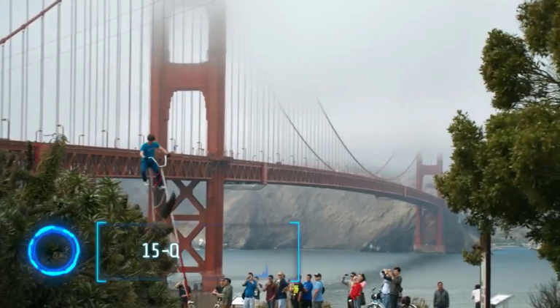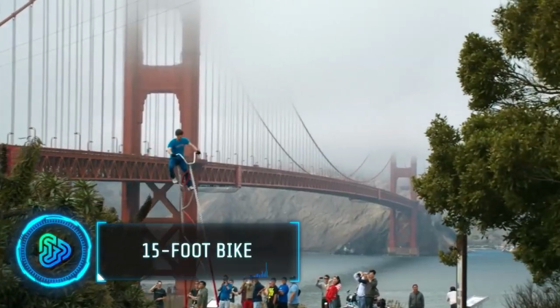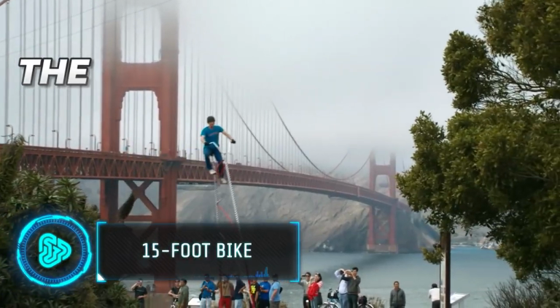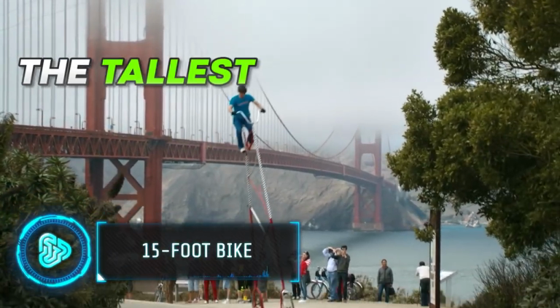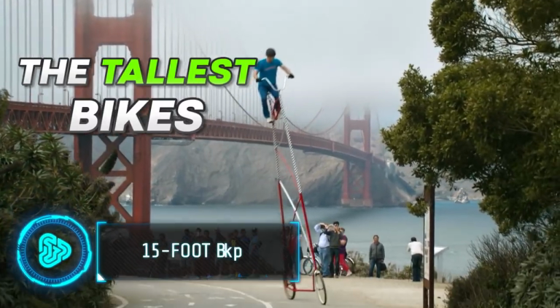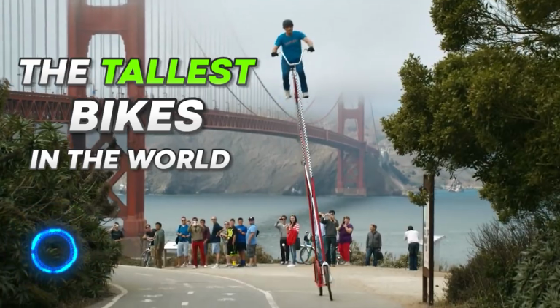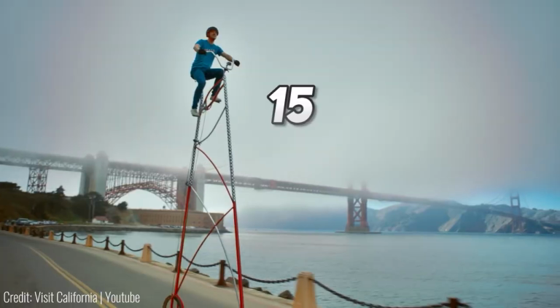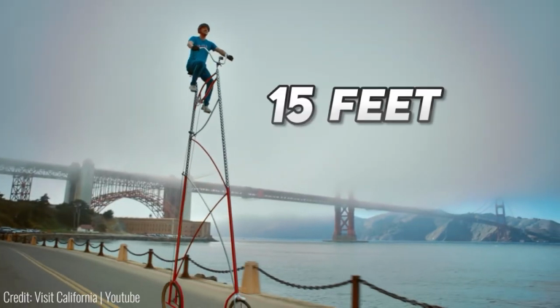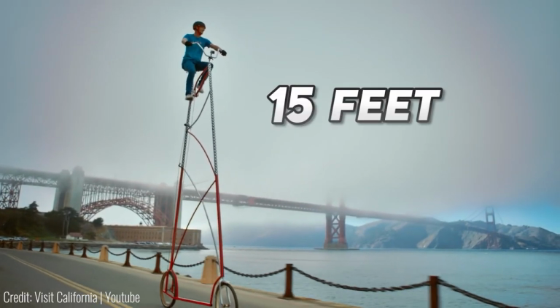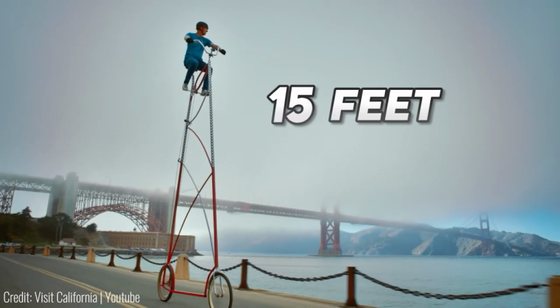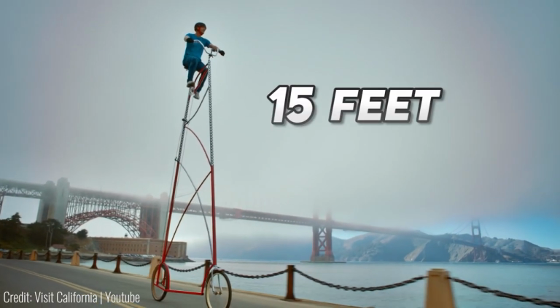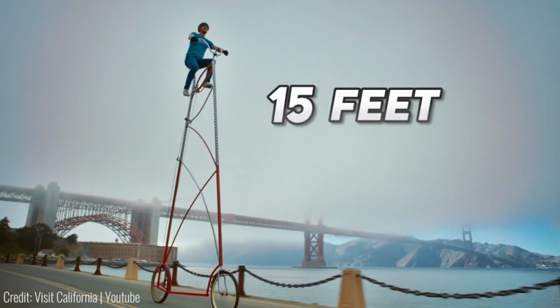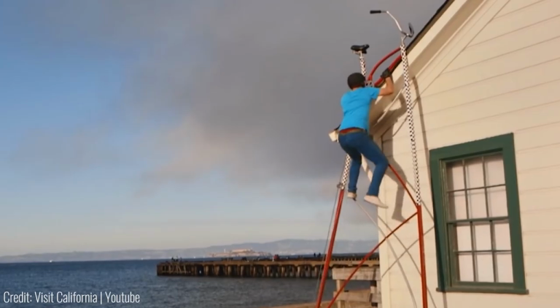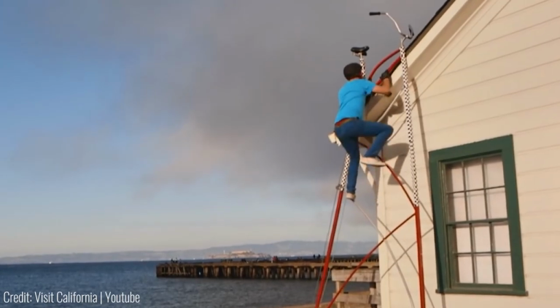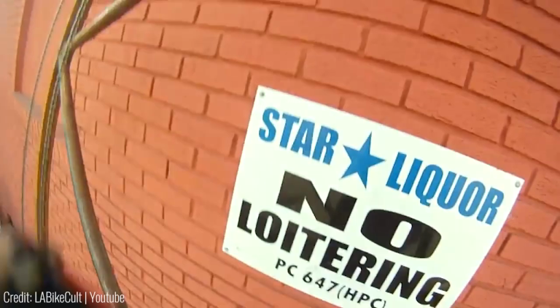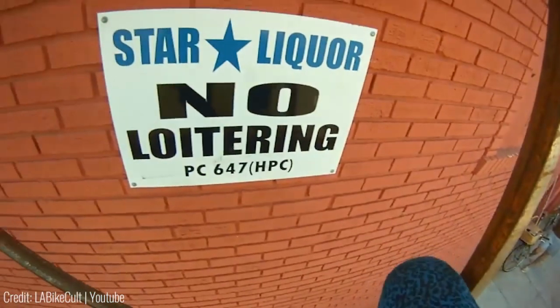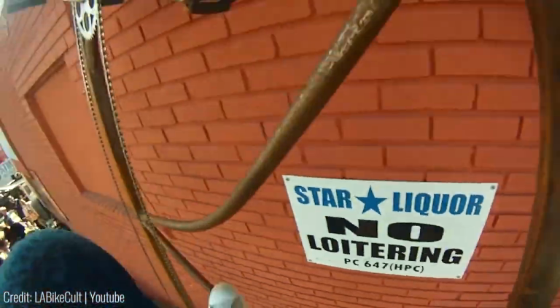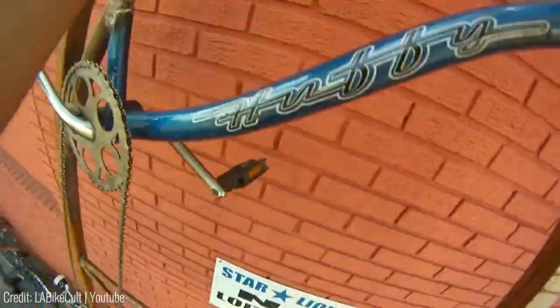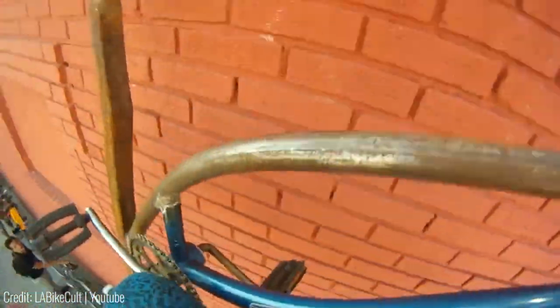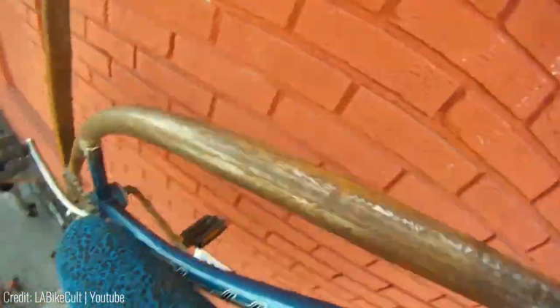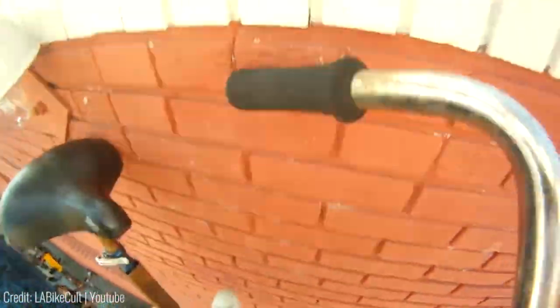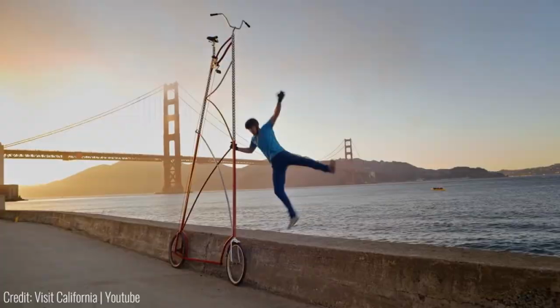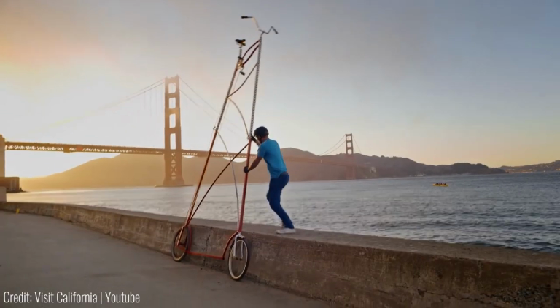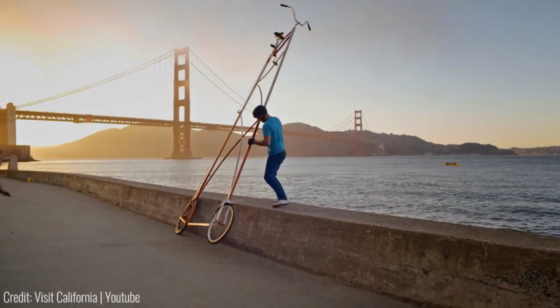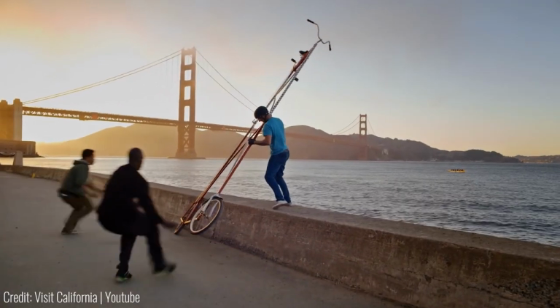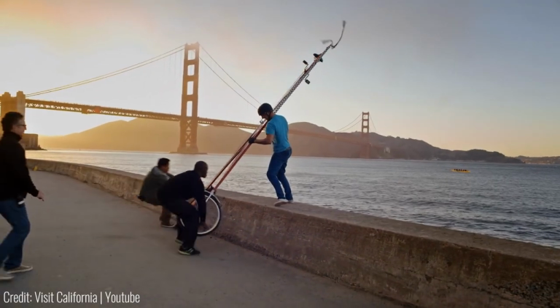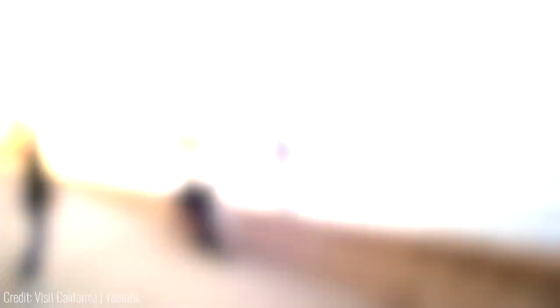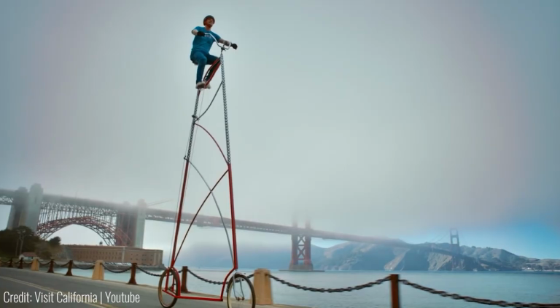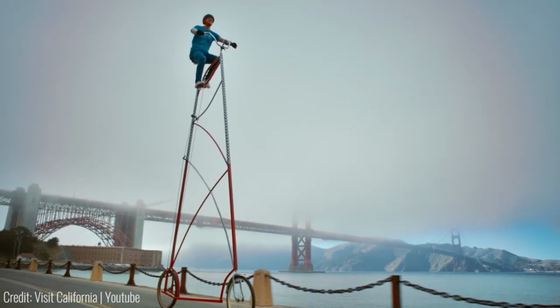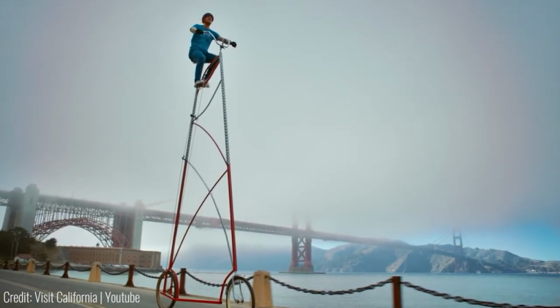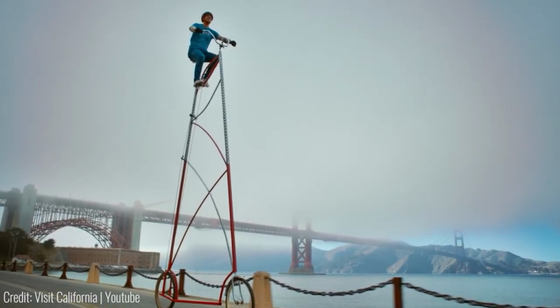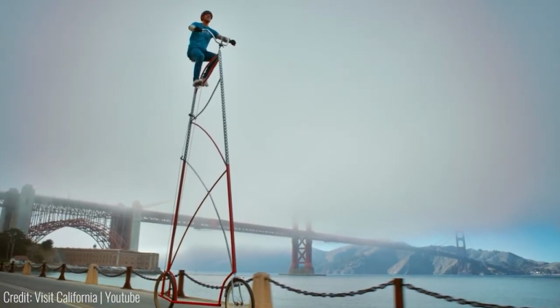This is one of the tallest bikes in the world. At 15 feet, it's so tall that you need a ladder to climb on top, or you could also hop on from a second floor terrace. Thankfully, the scaffolding on the frame is good enough for climbing.